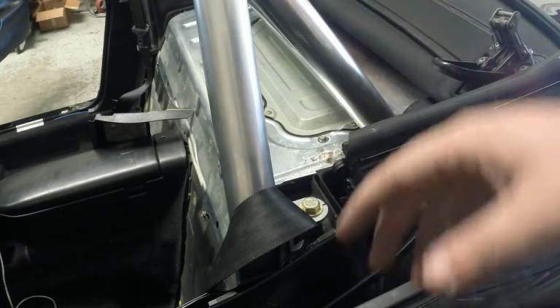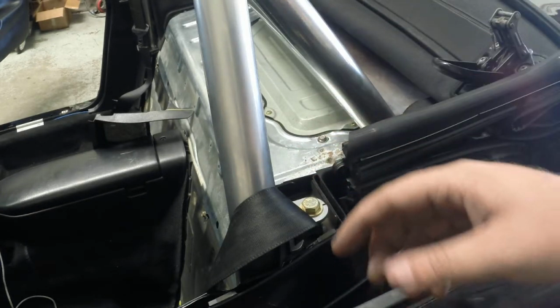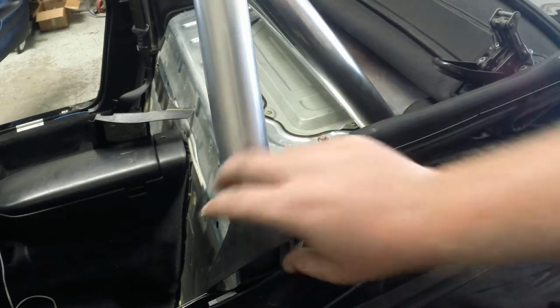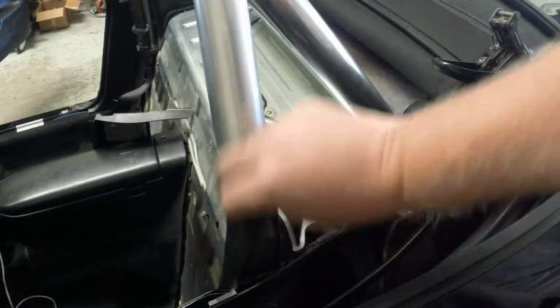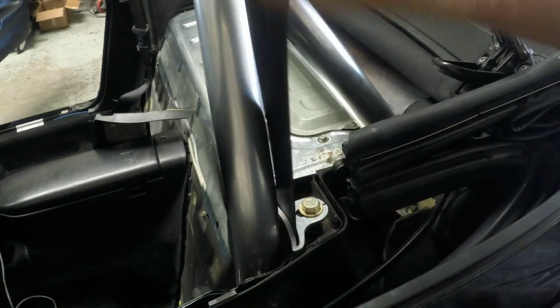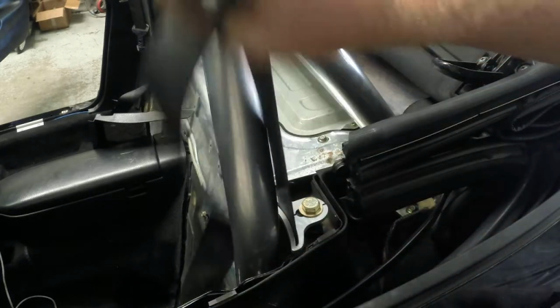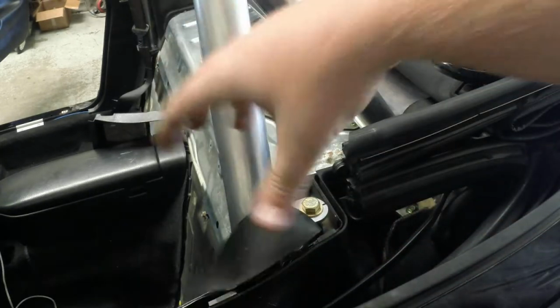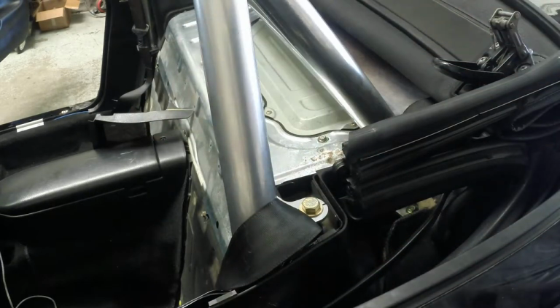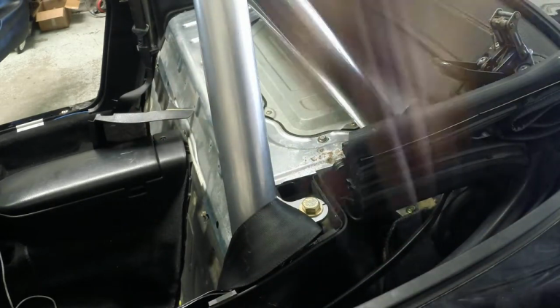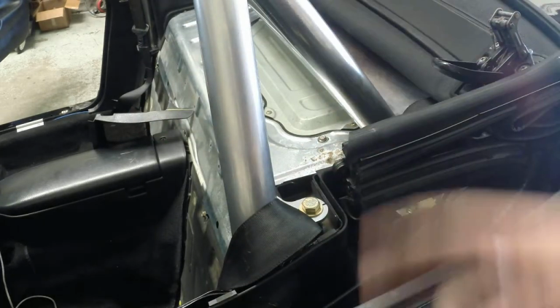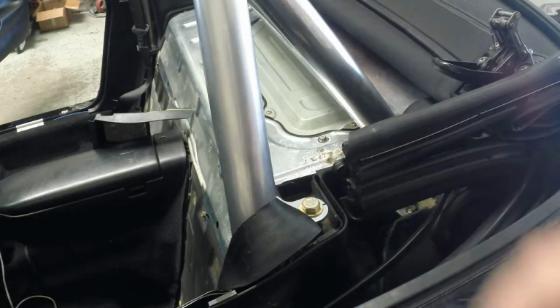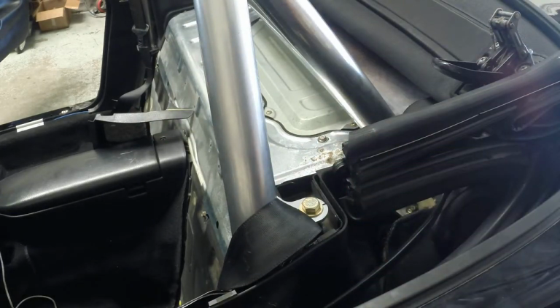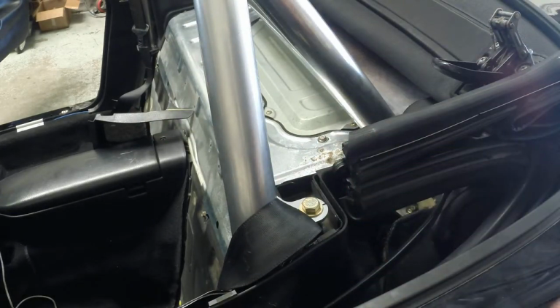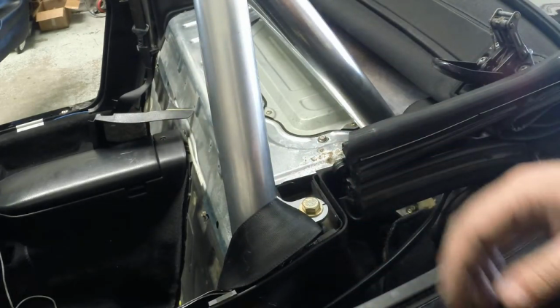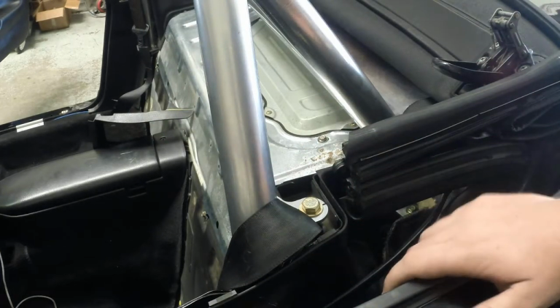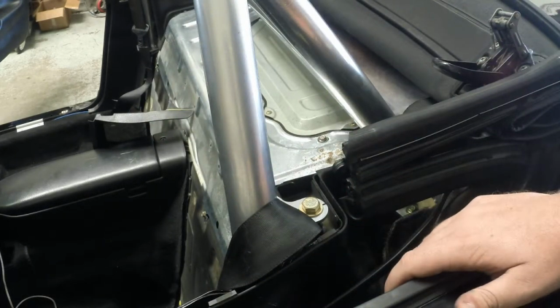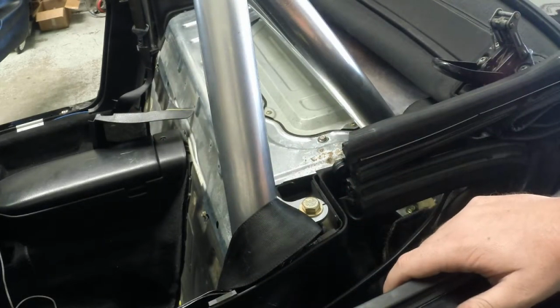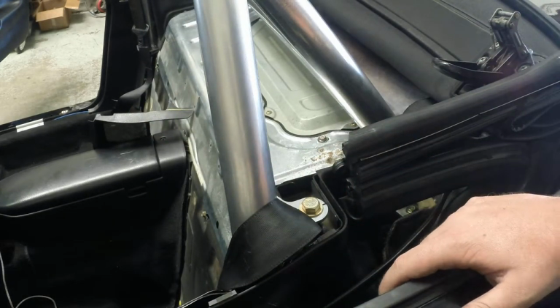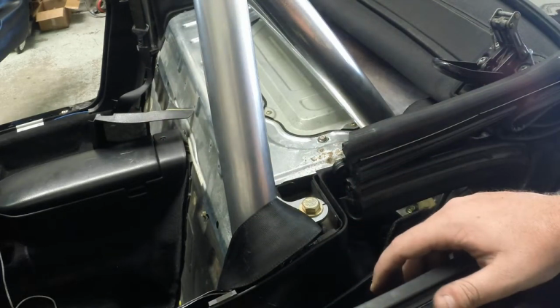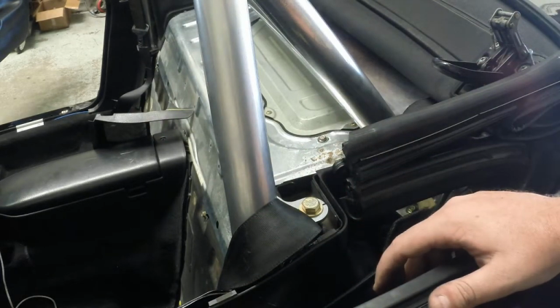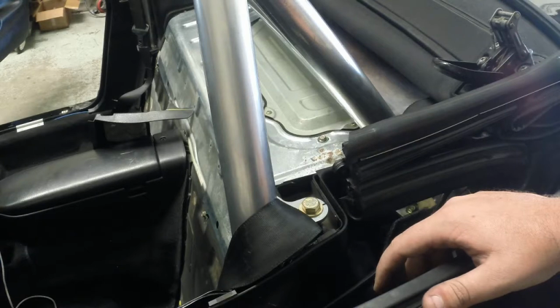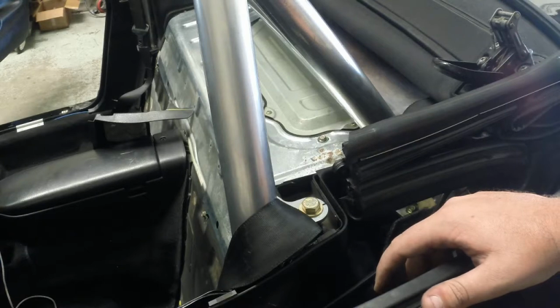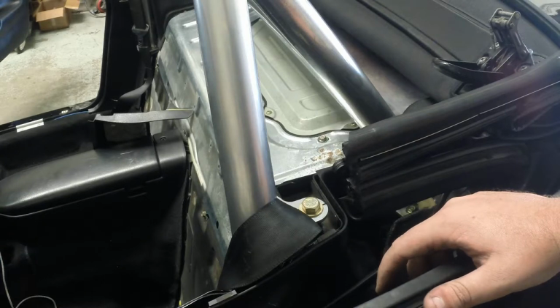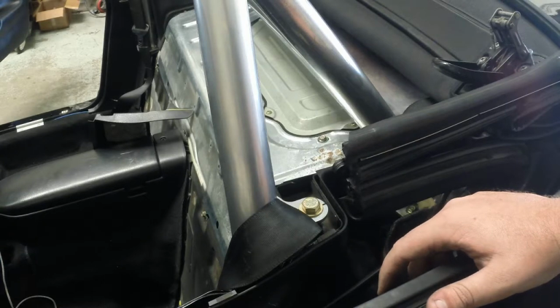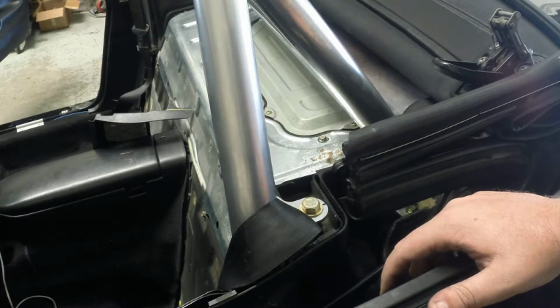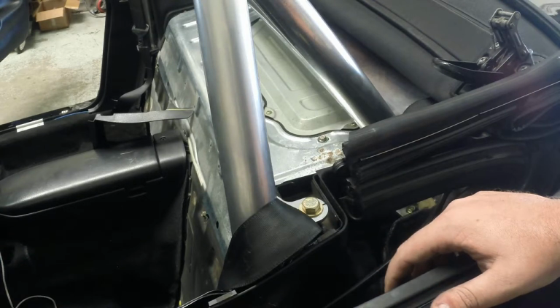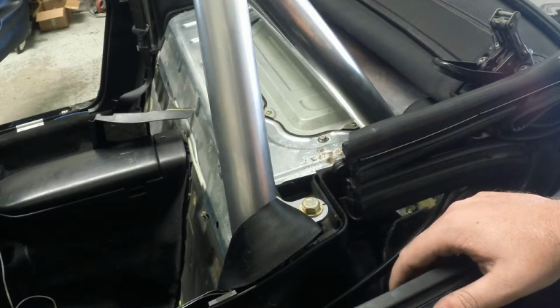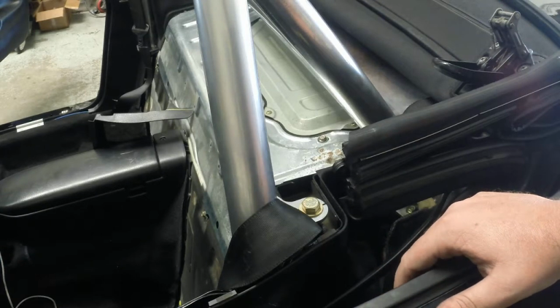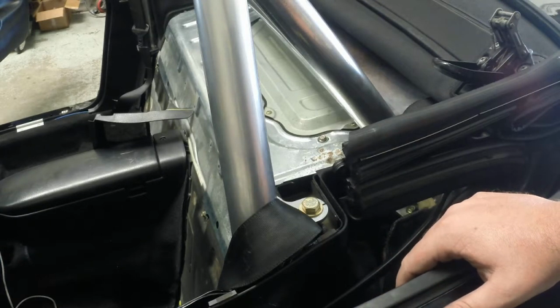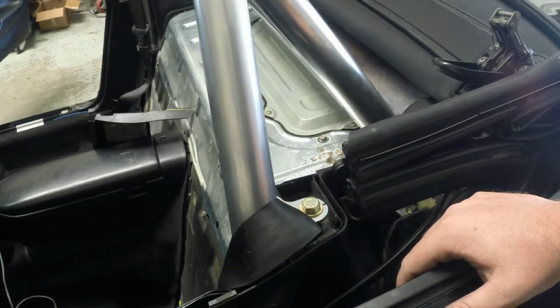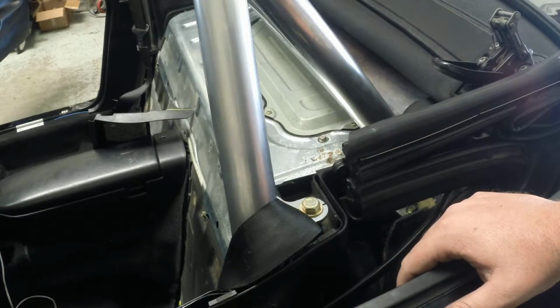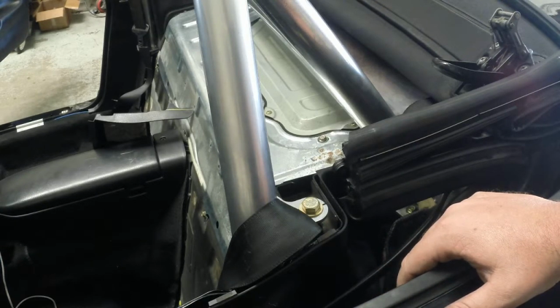Passenger side, just throw it — everyone's different. Hope that helped you guys out. We're almost done with the roll bar install here.